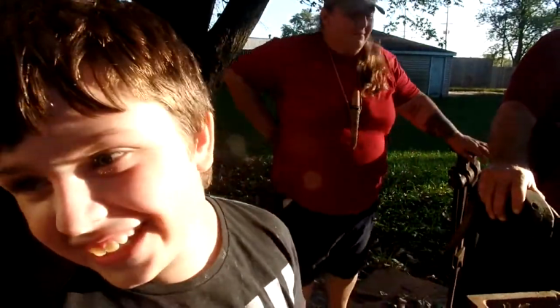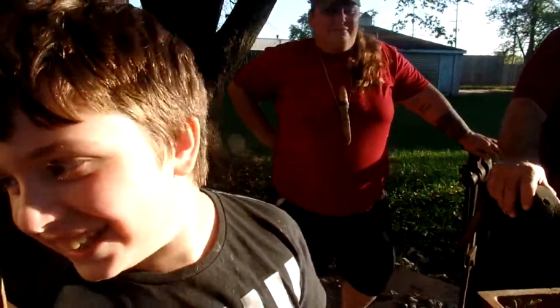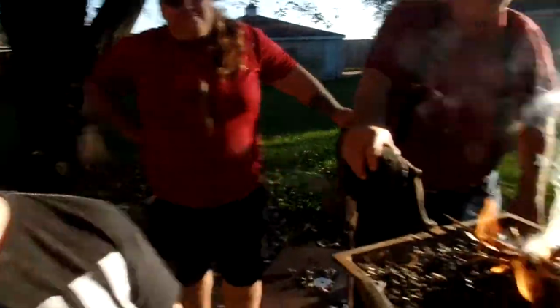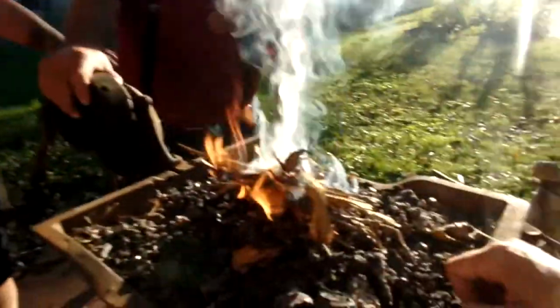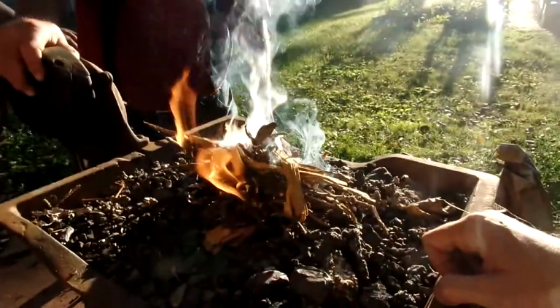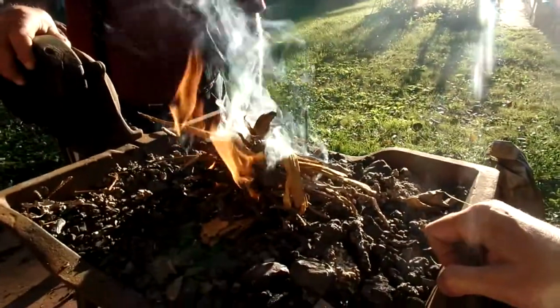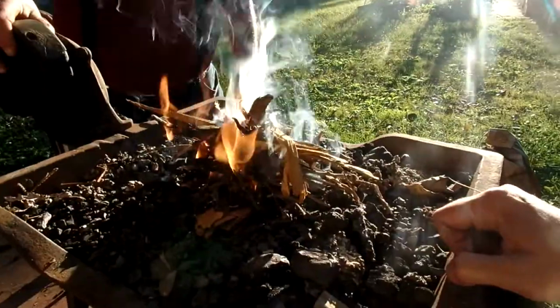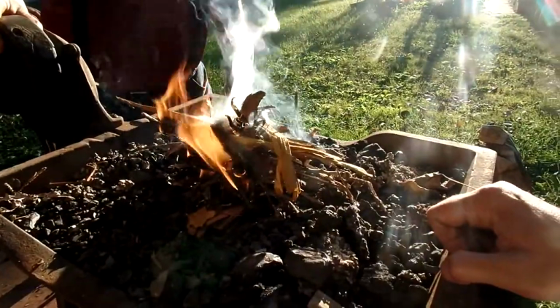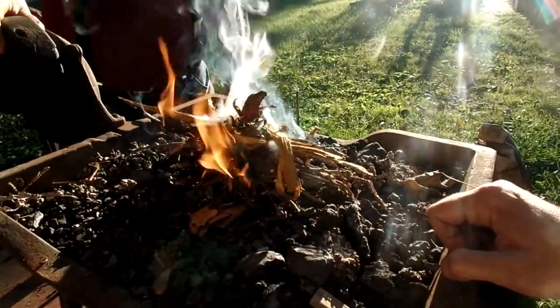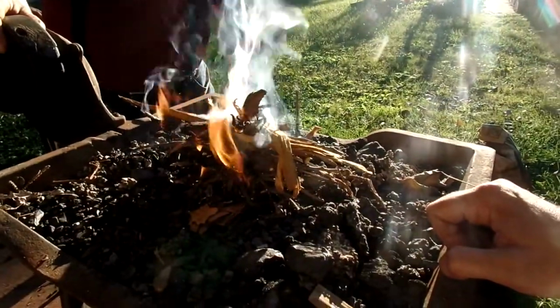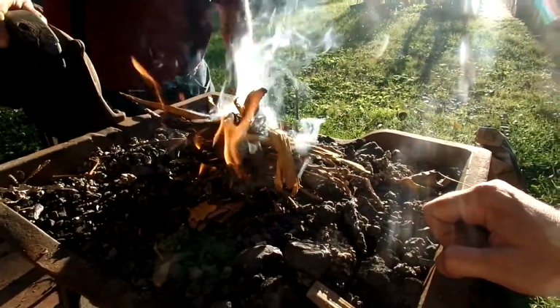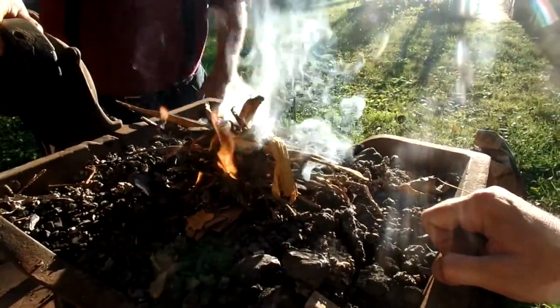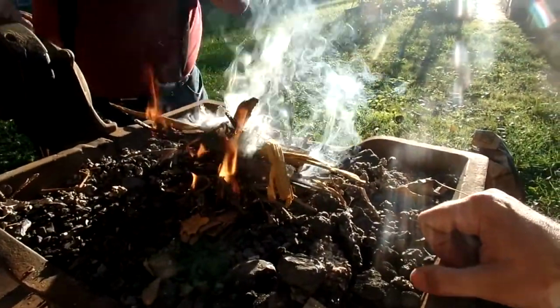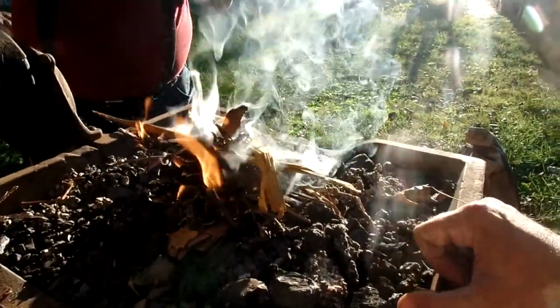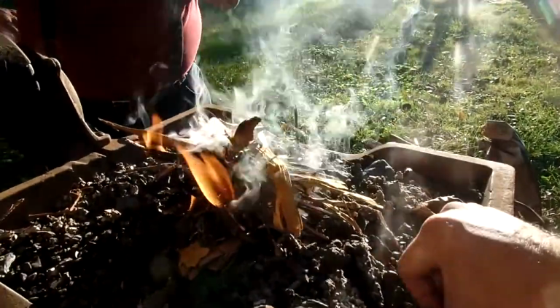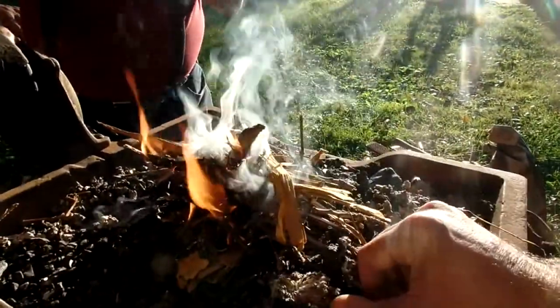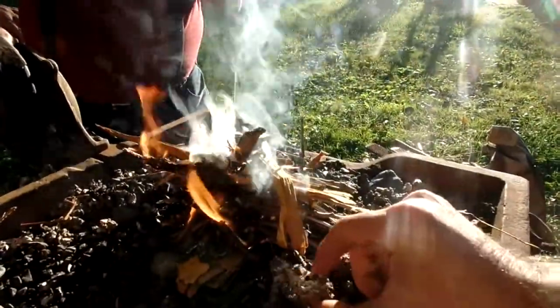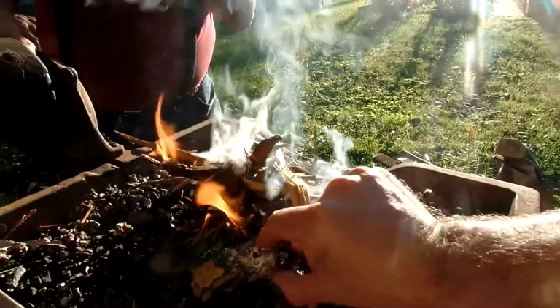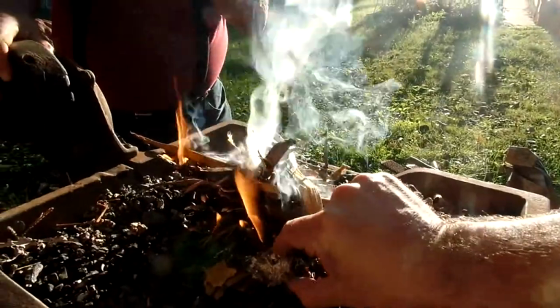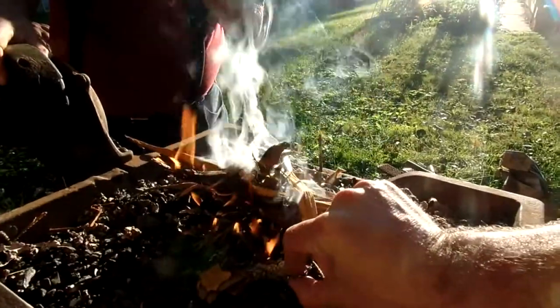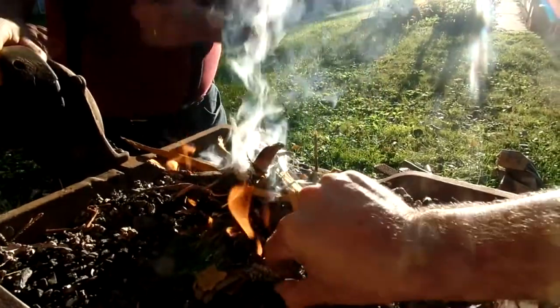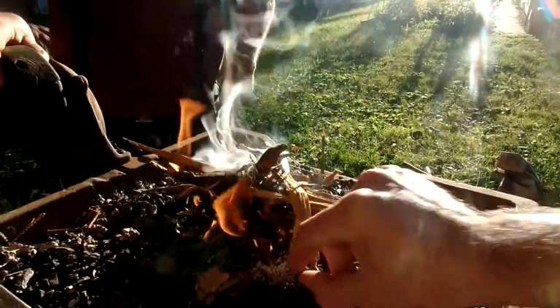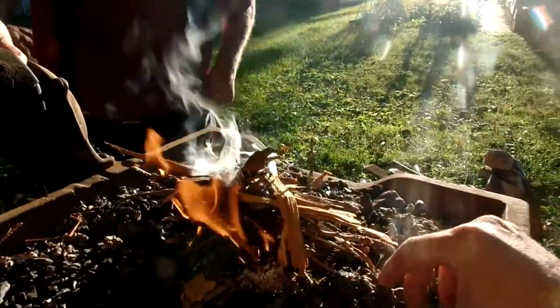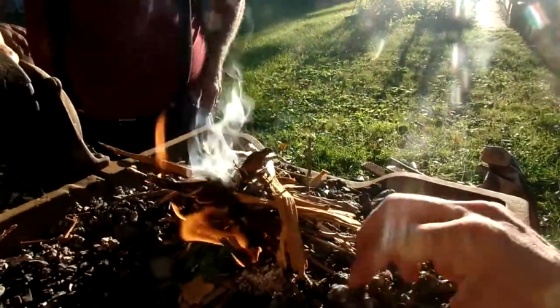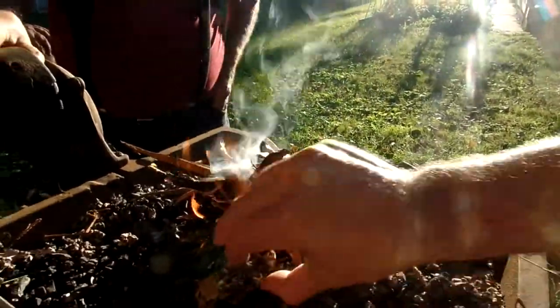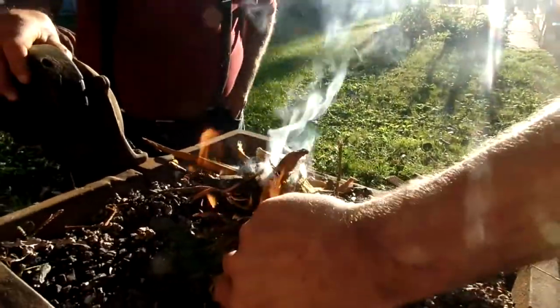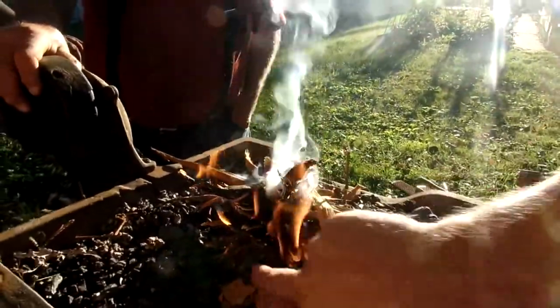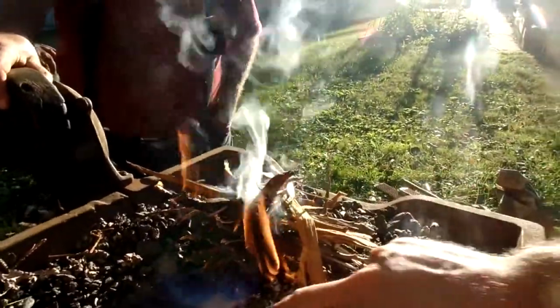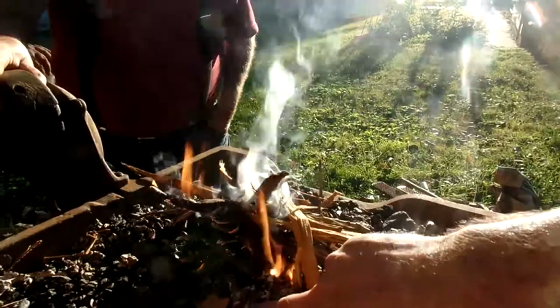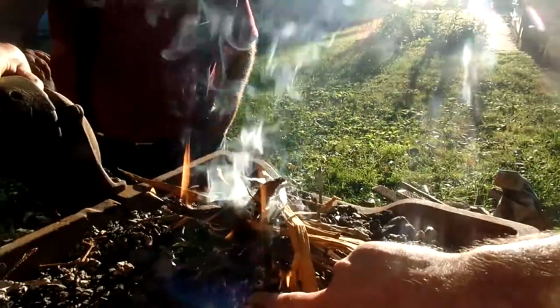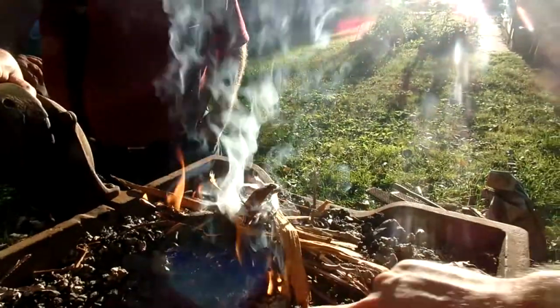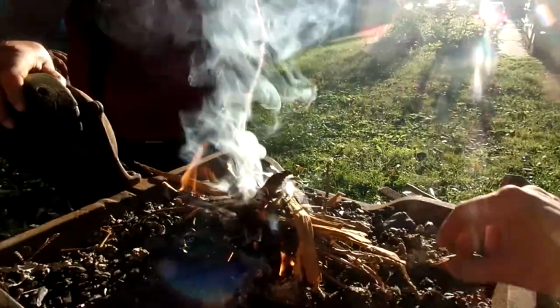So now we have a fire. What are we doing with this fire? We're cutting that block and burning all the coal. We're going to get the coal going so that we can do some forging.